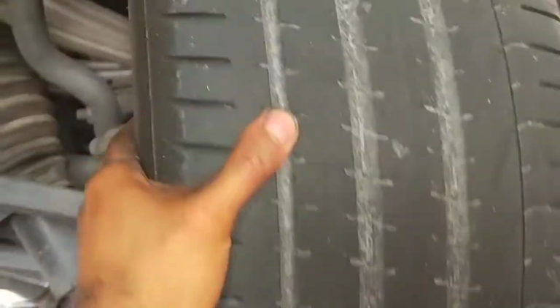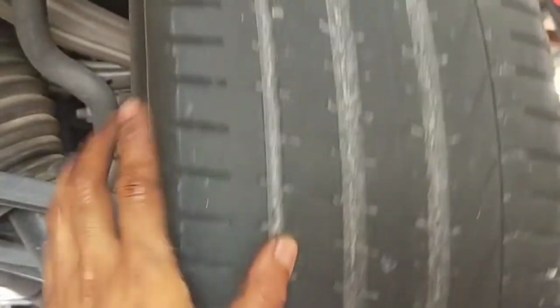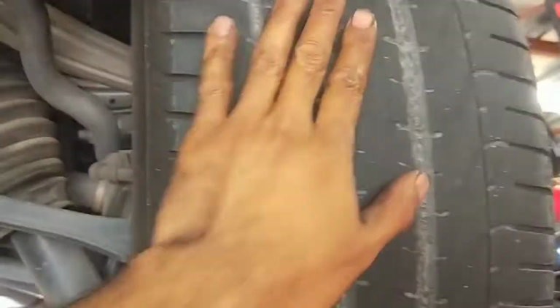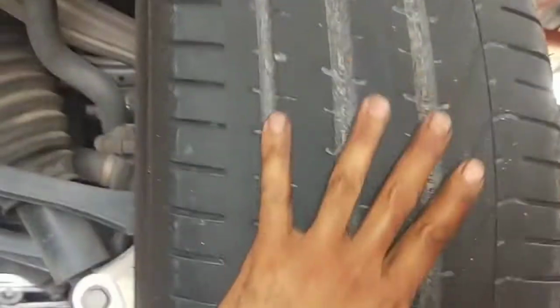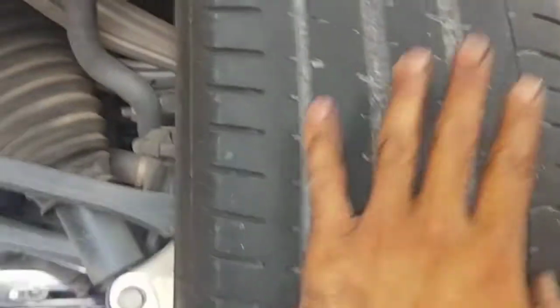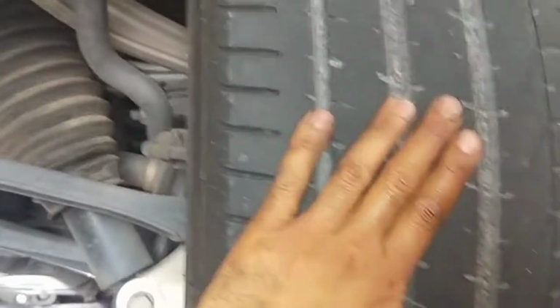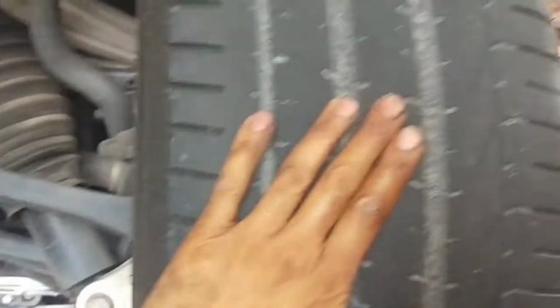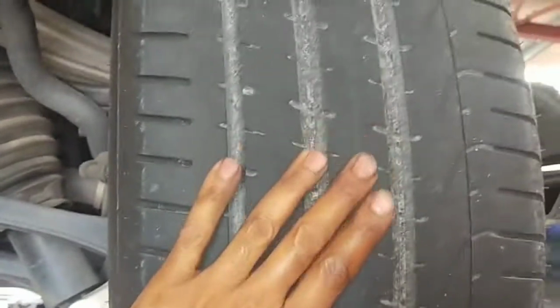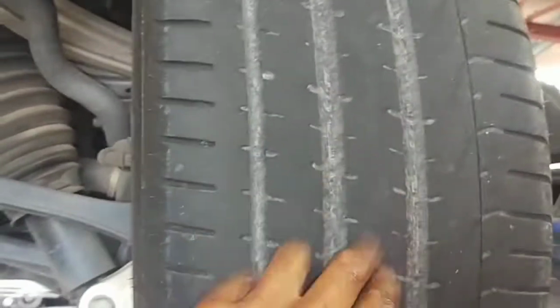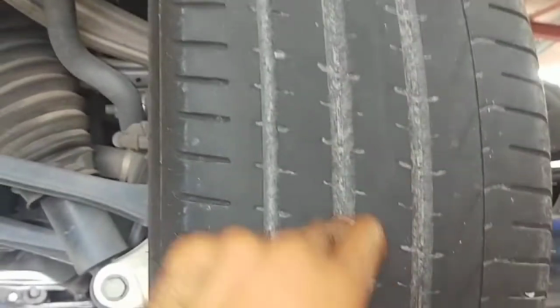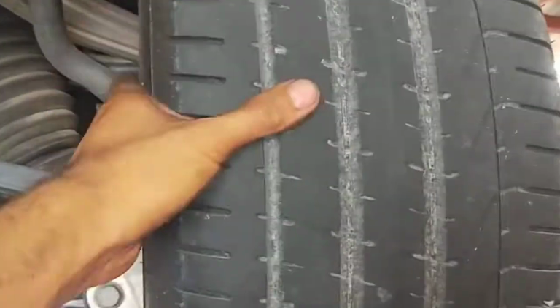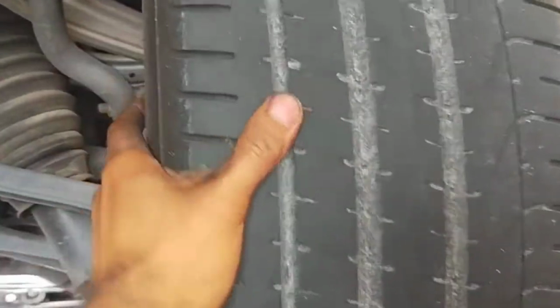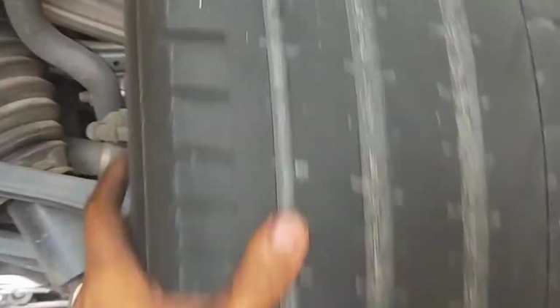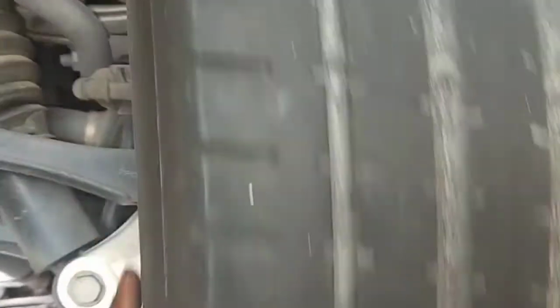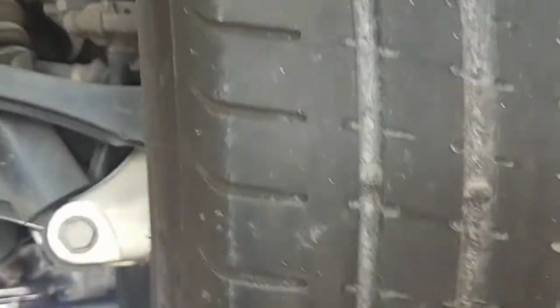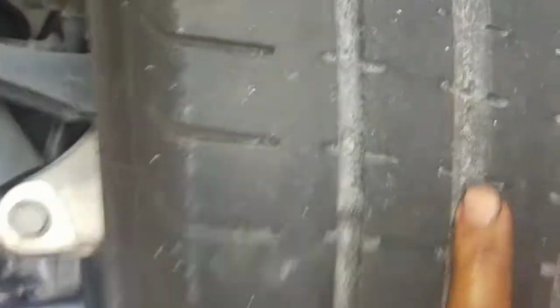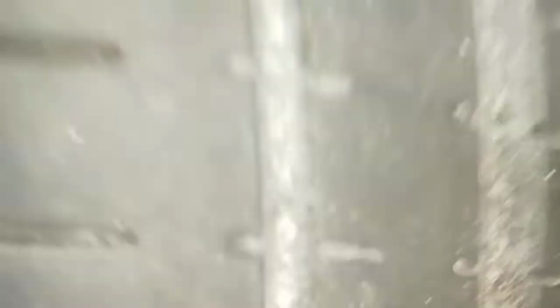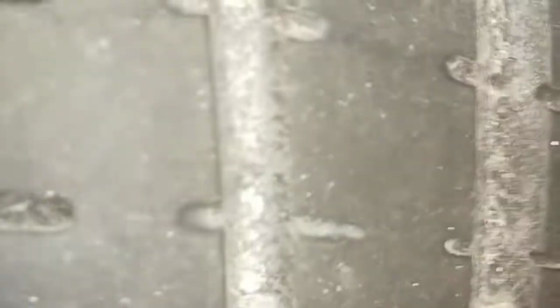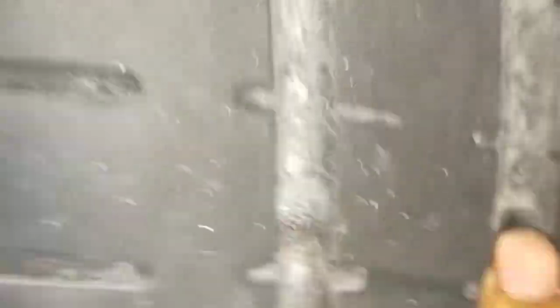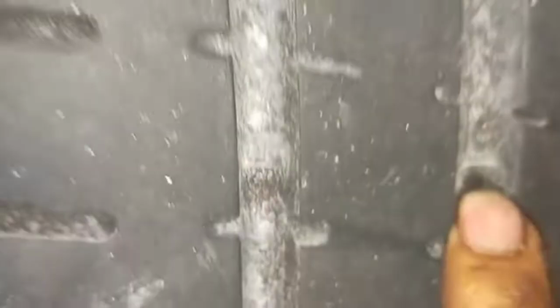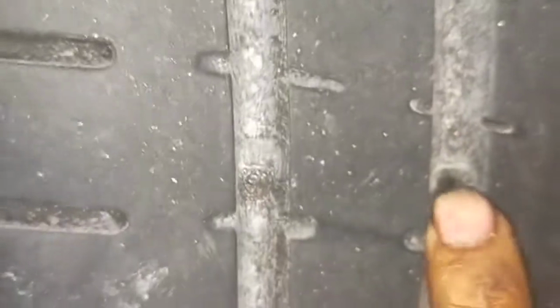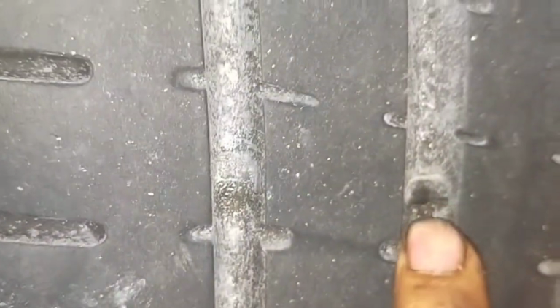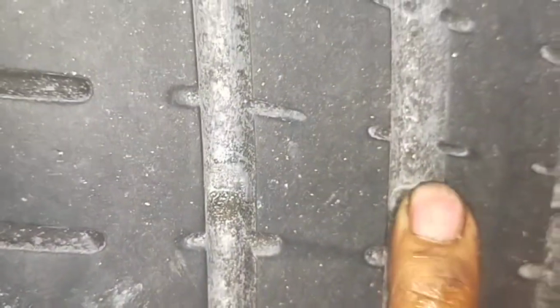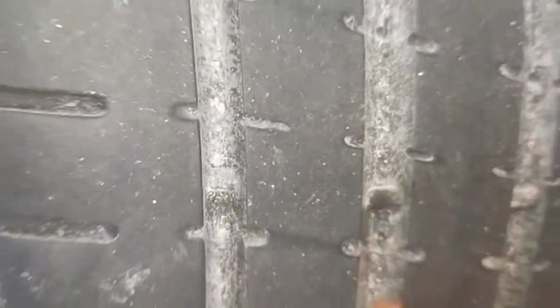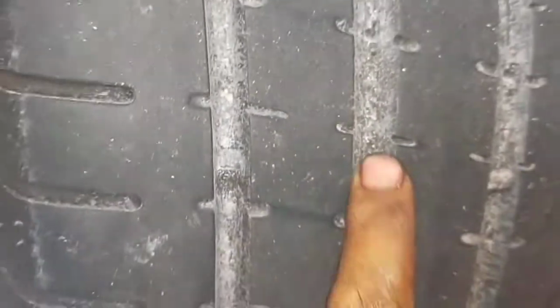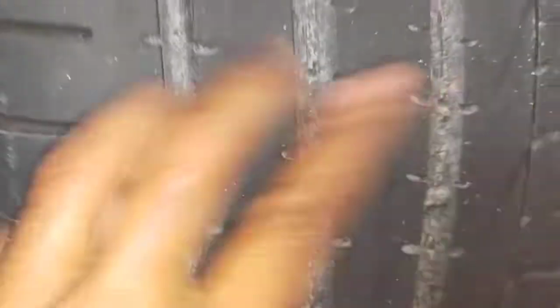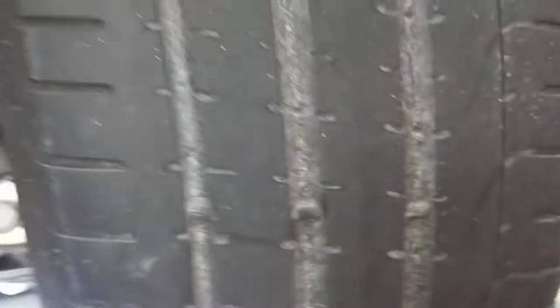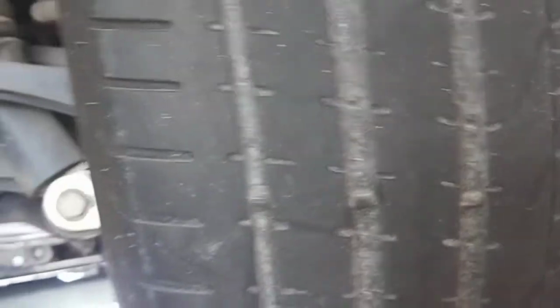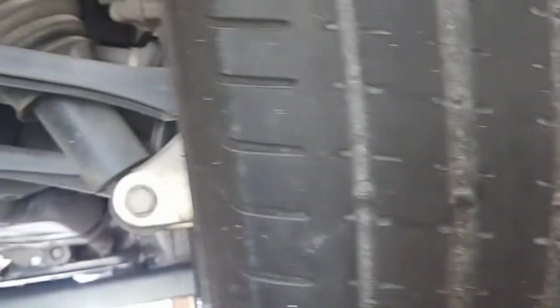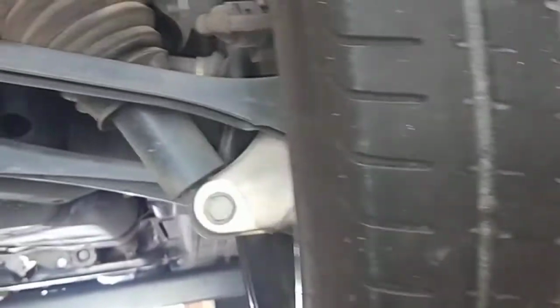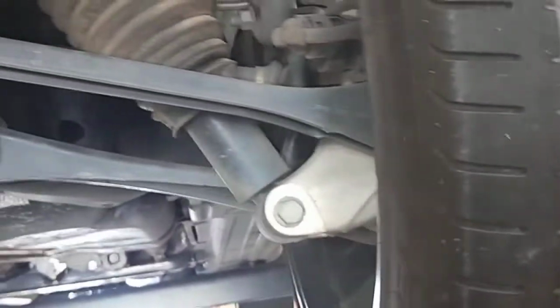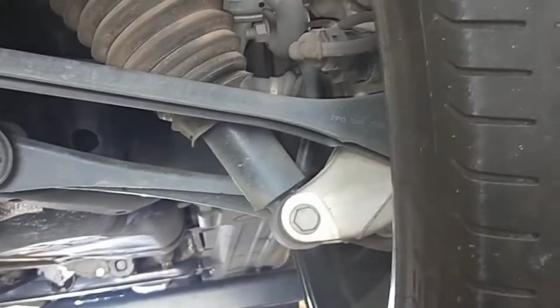Checked out the tires. The rear tires are actually 2mm from the actual minimum mark, which is here, so you've got 2mm left. The front one is 3mm.